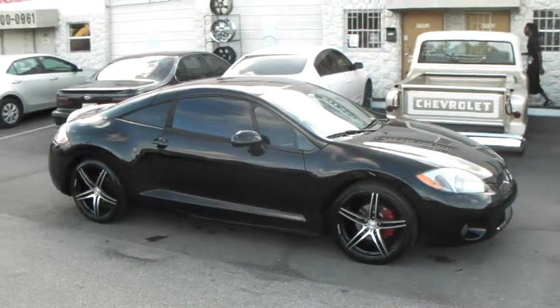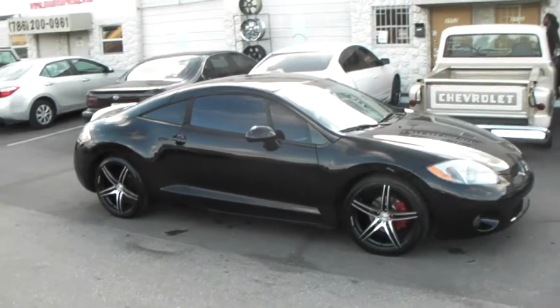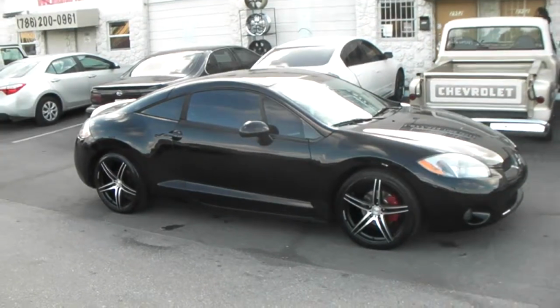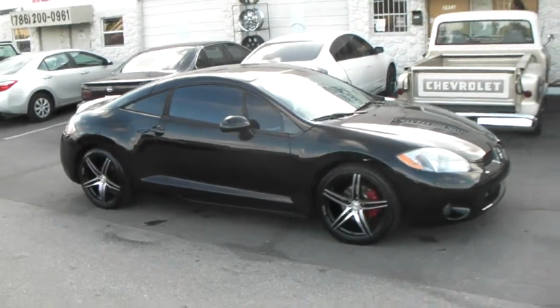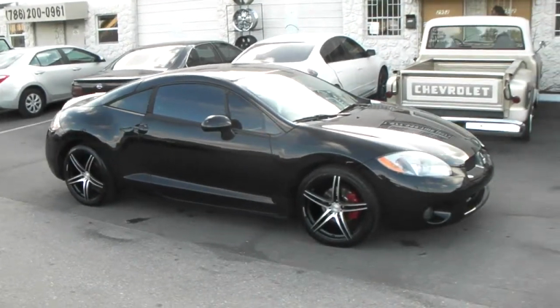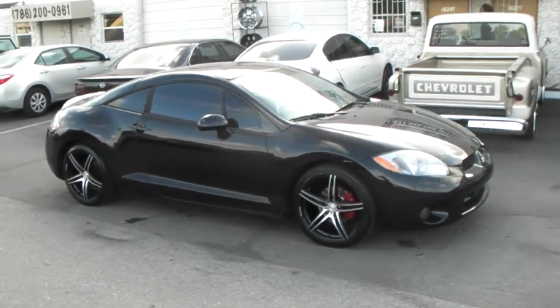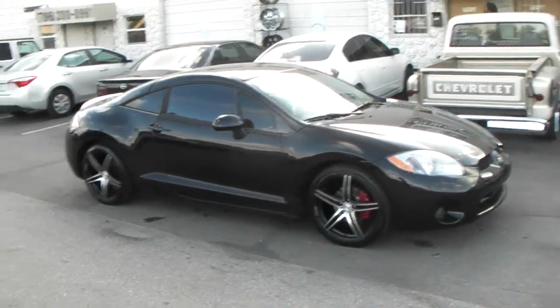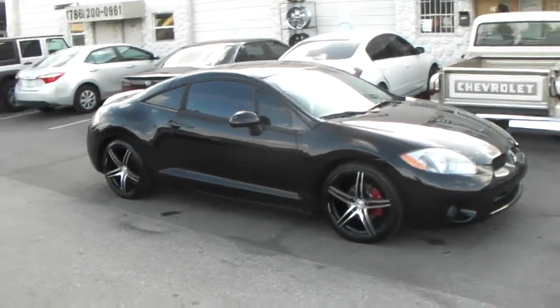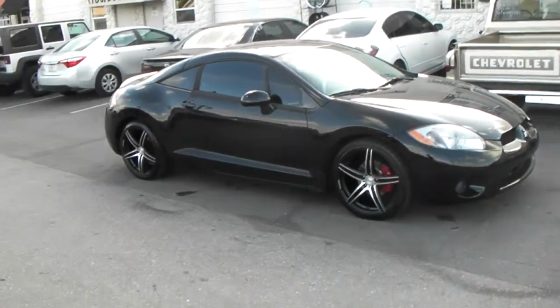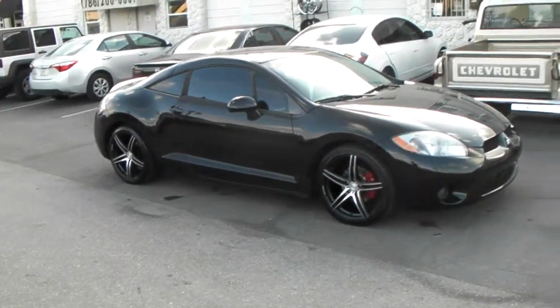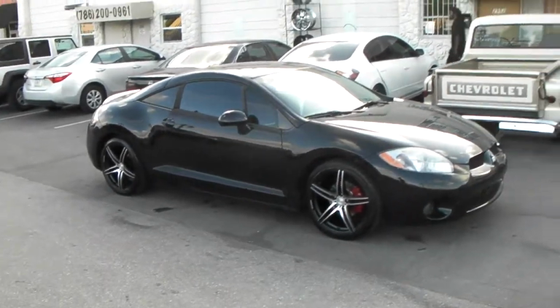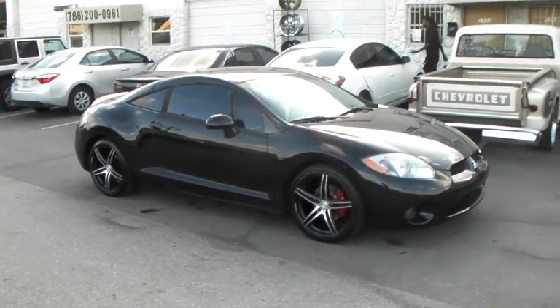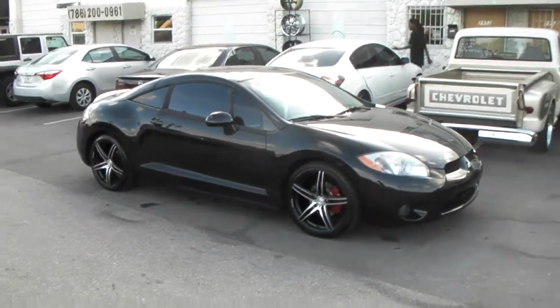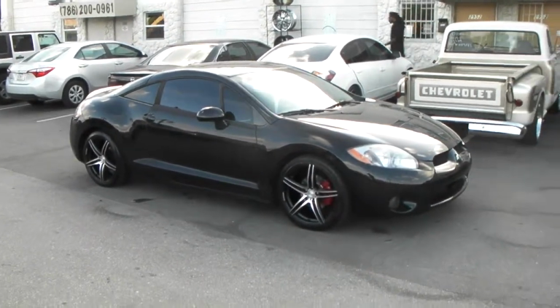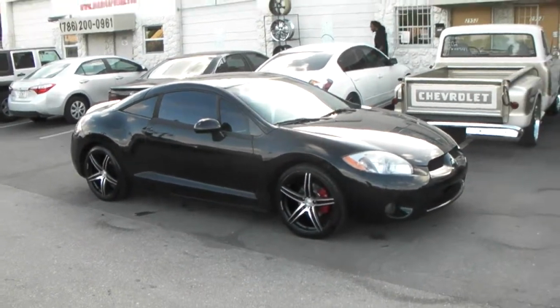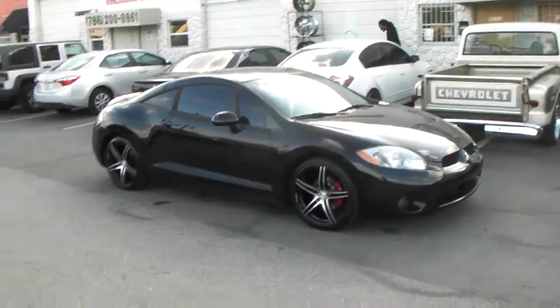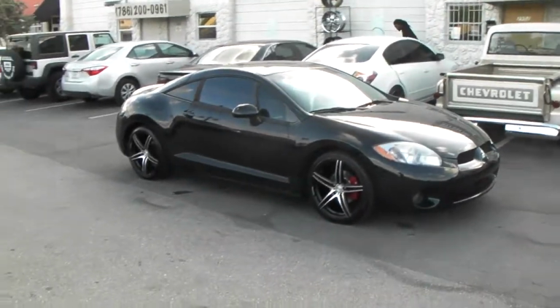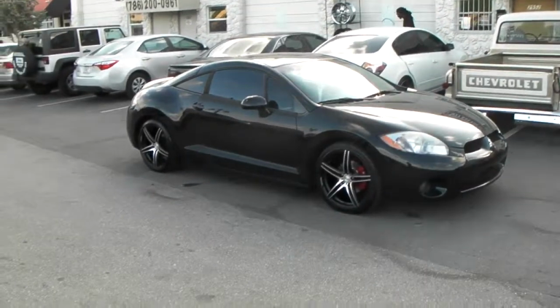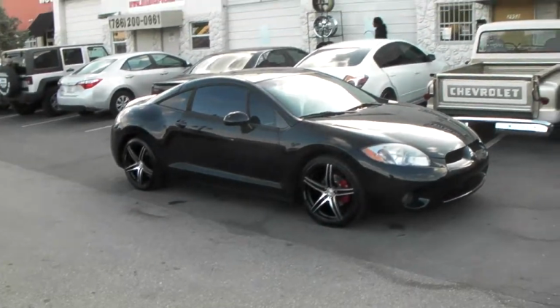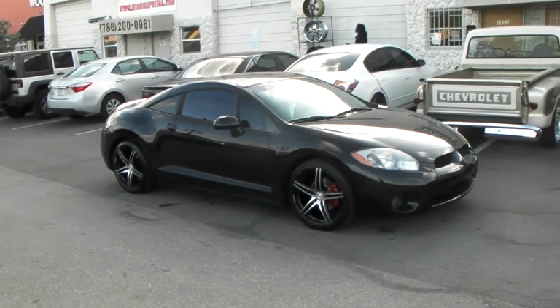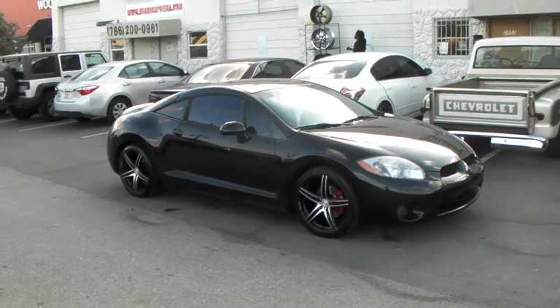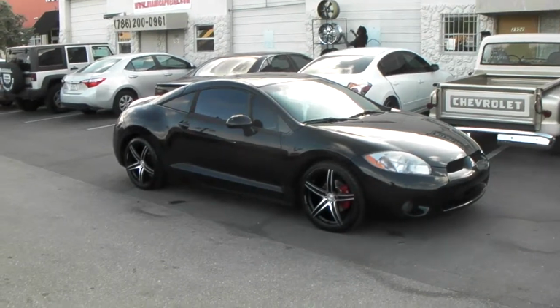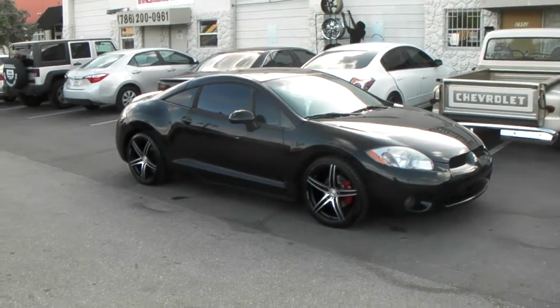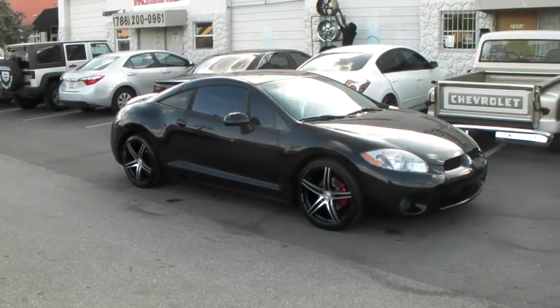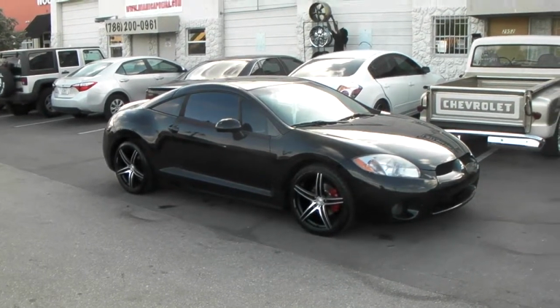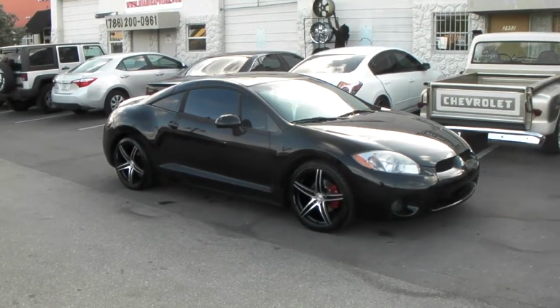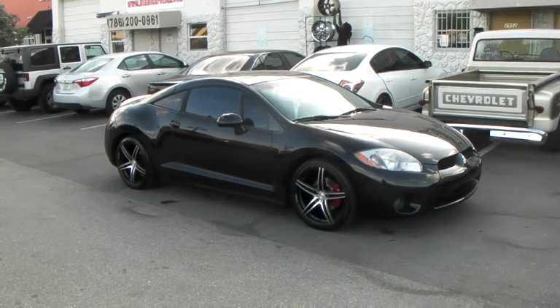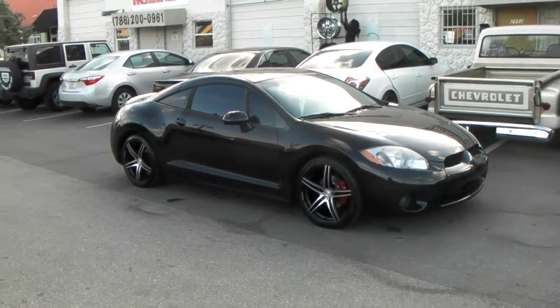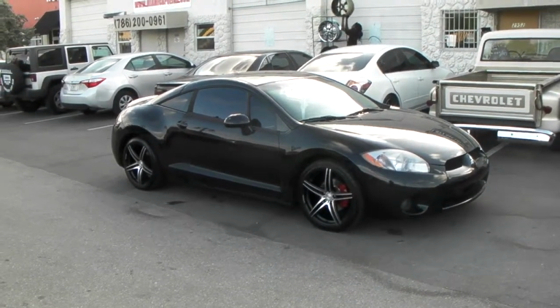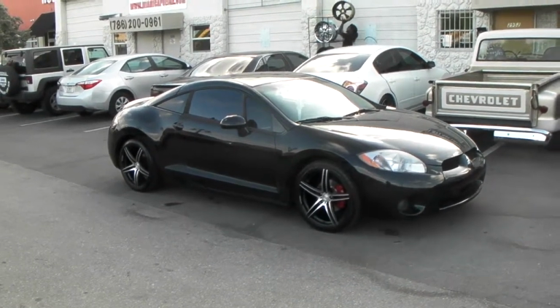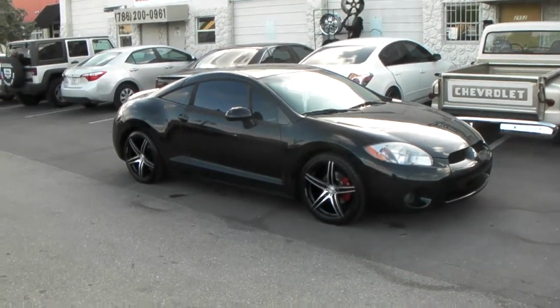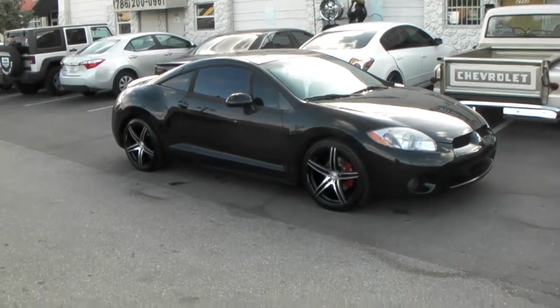This is your boy KB from Doves and Tires TV at DovesandTires.com. Right now we're looking at a 2006 Mitsubishi Eclipse.